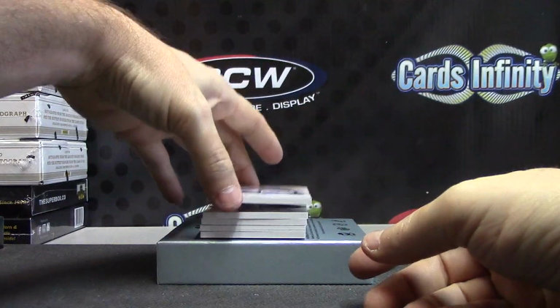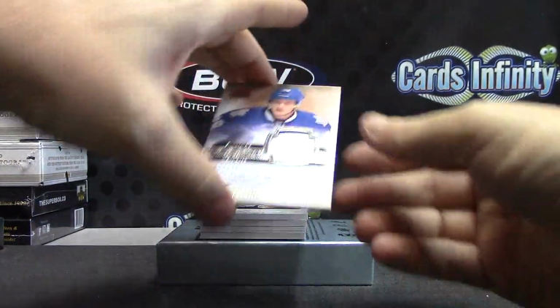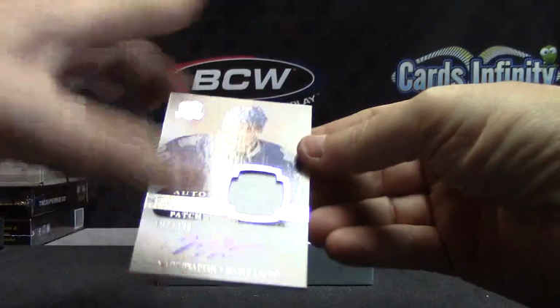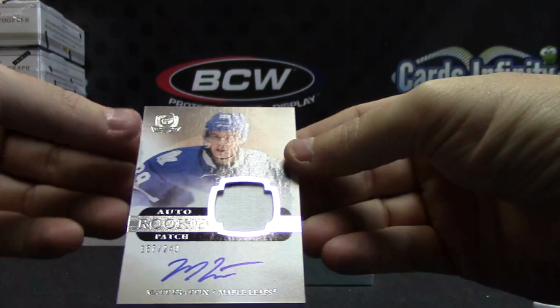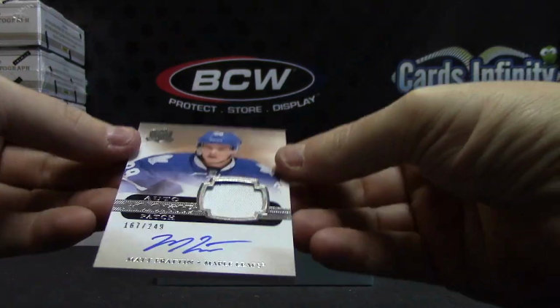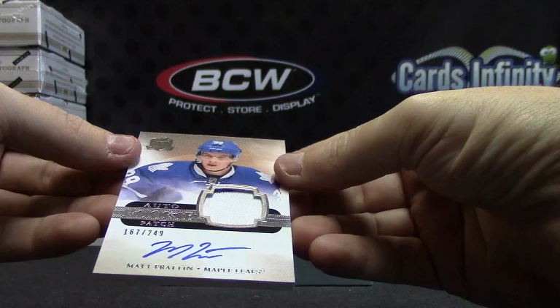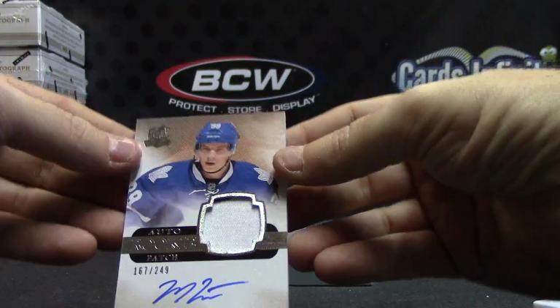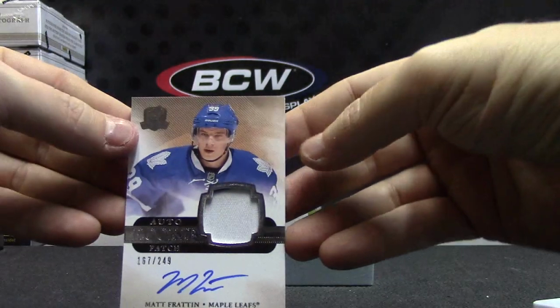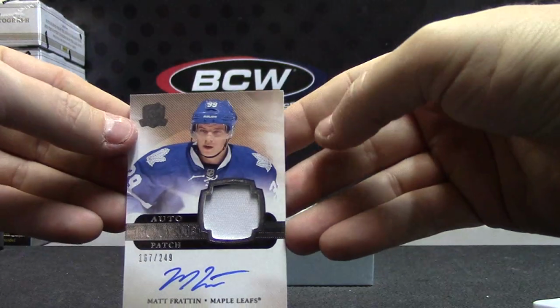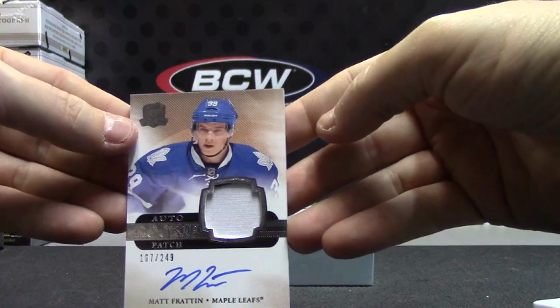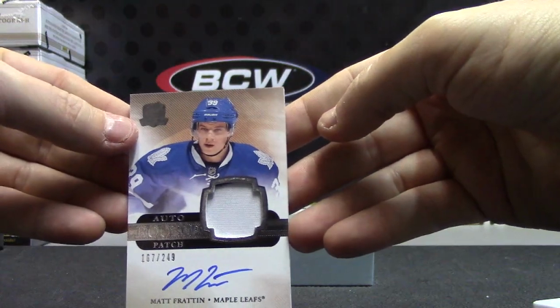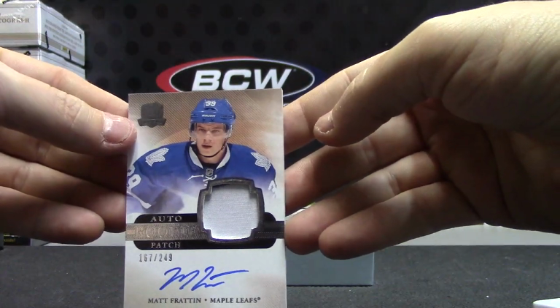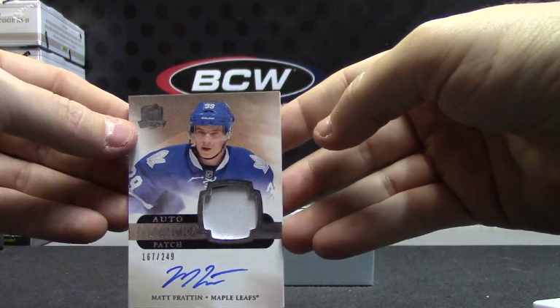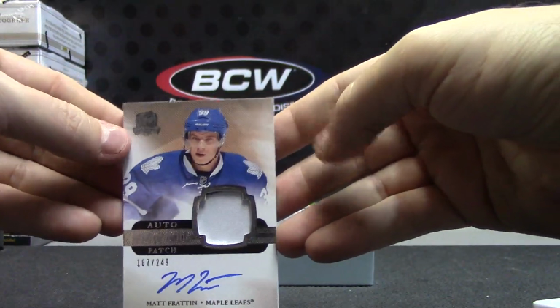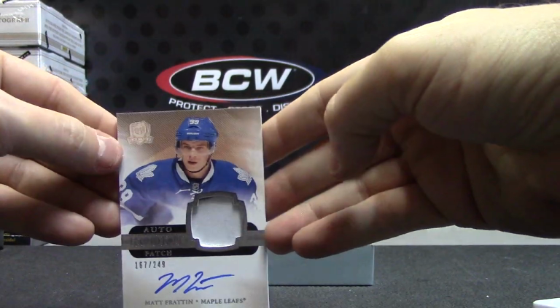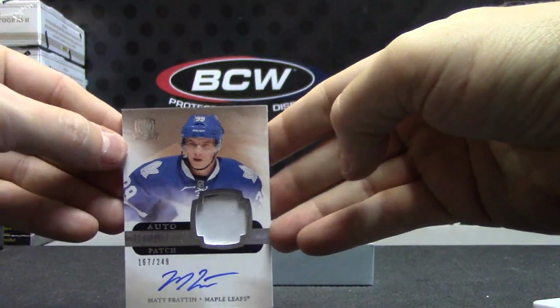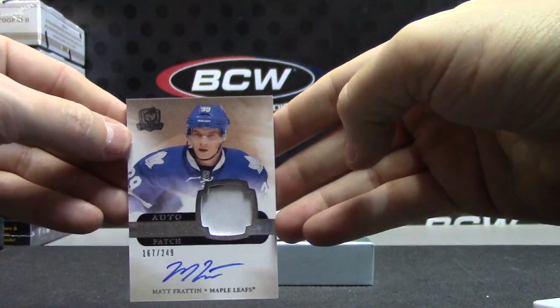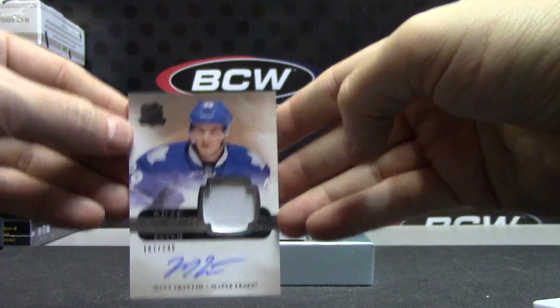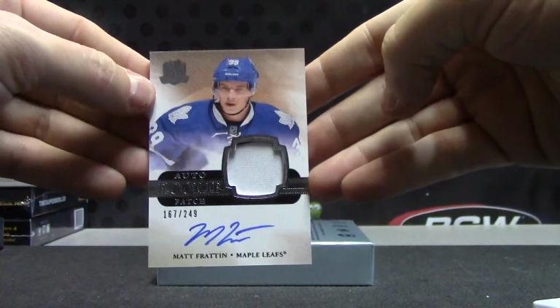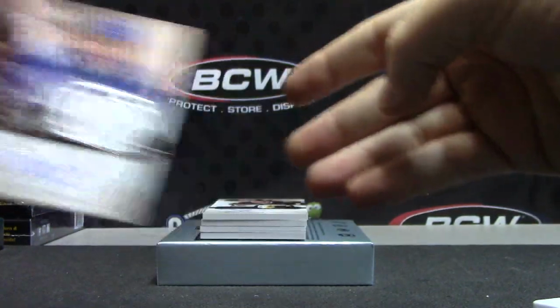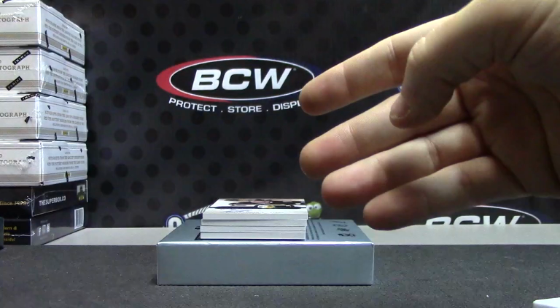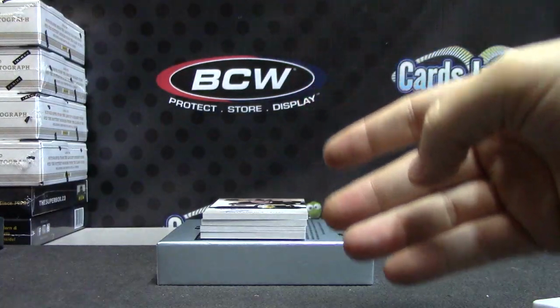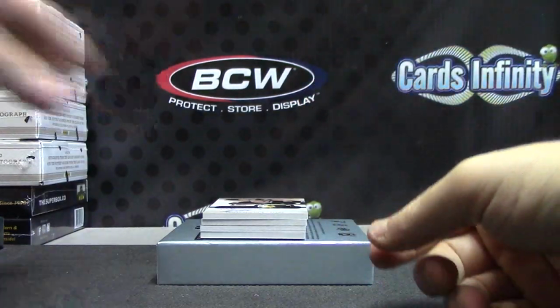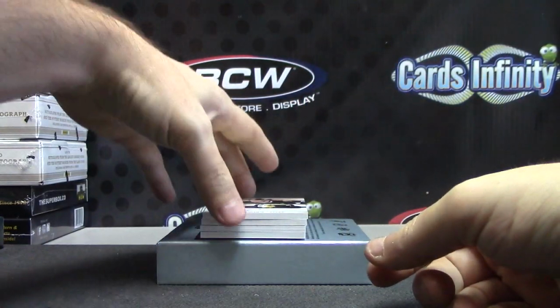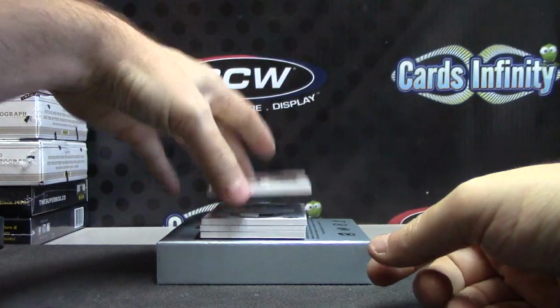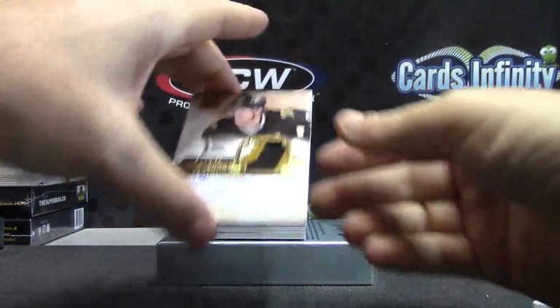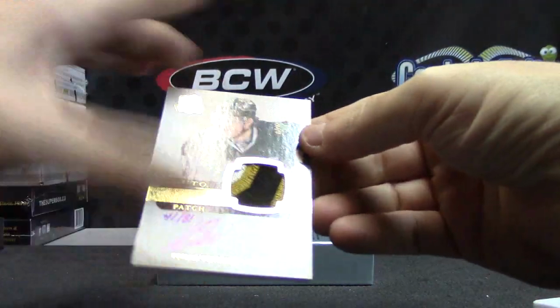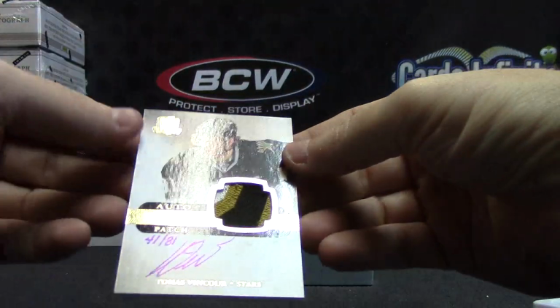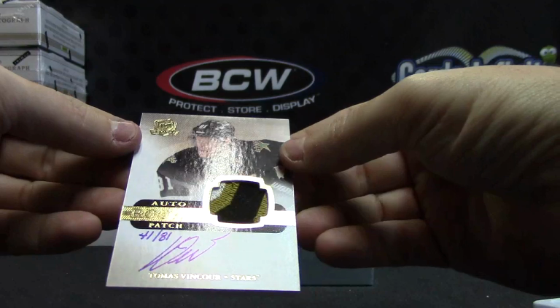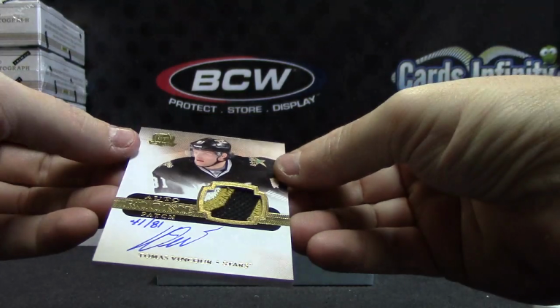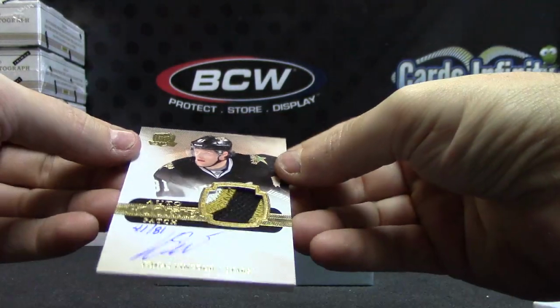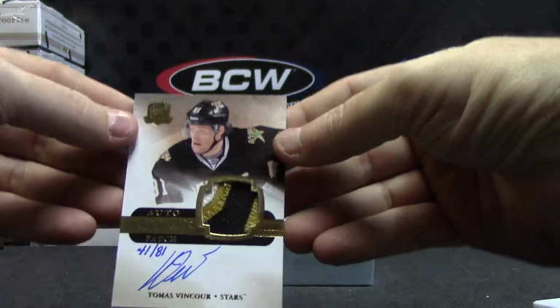Matt Fratton patch autograph, 249. Patch could be more desirable. Auto rookie patch — this is one of the hand-numbered patches, Thomas Vincour, numbered 81.